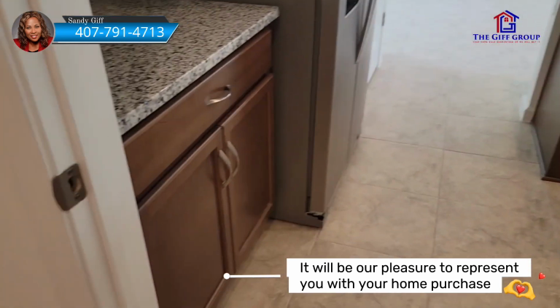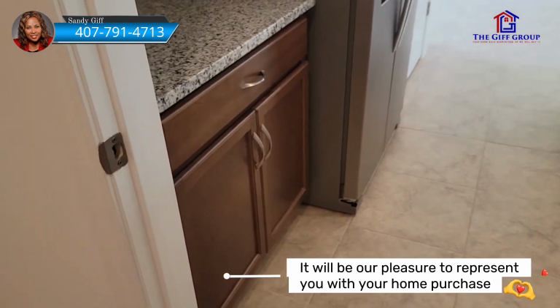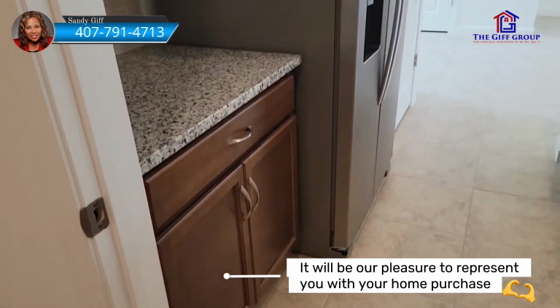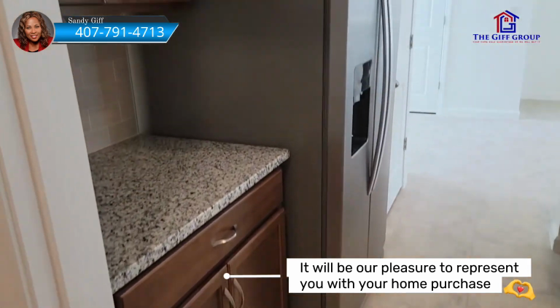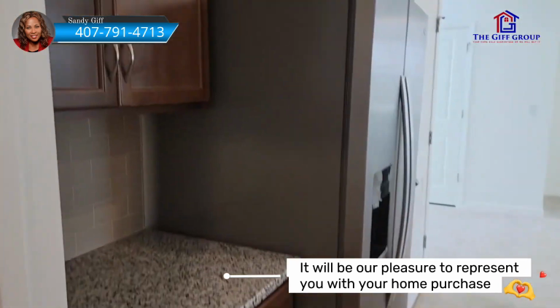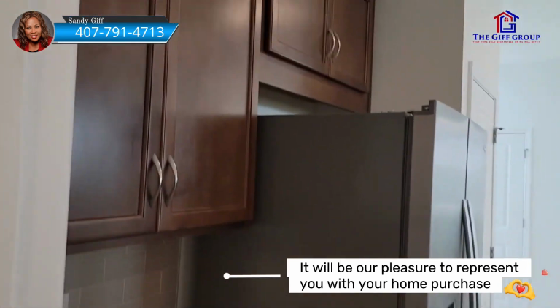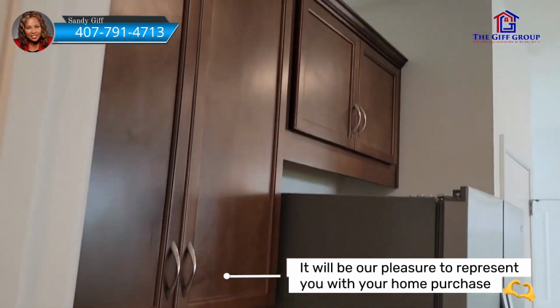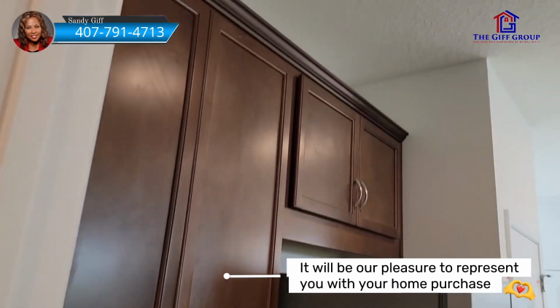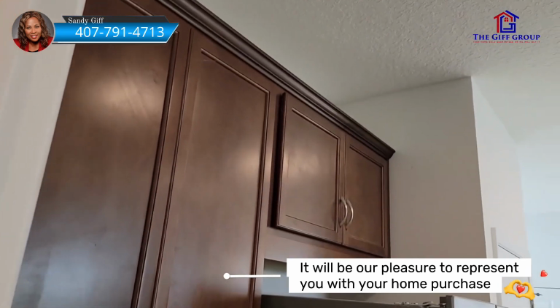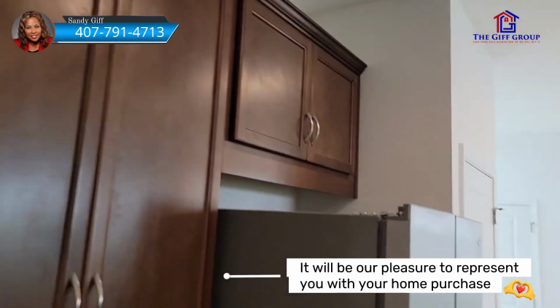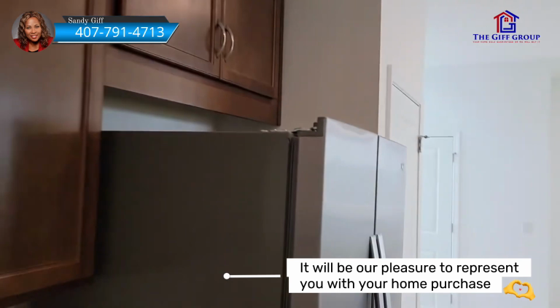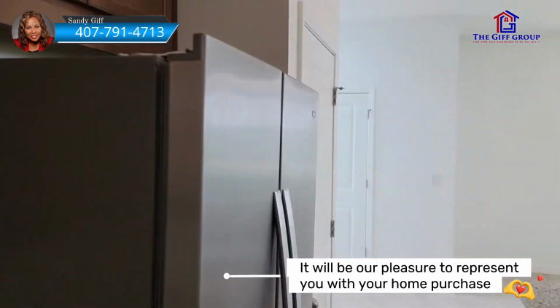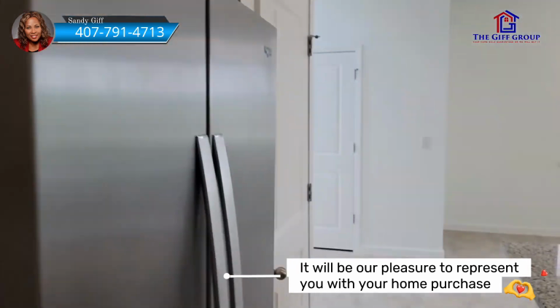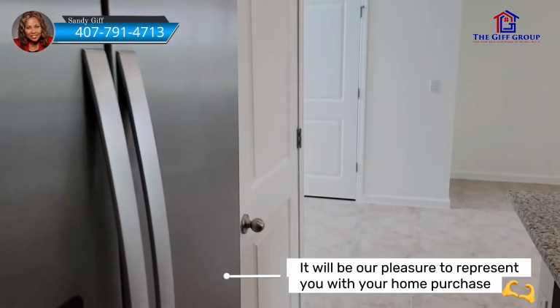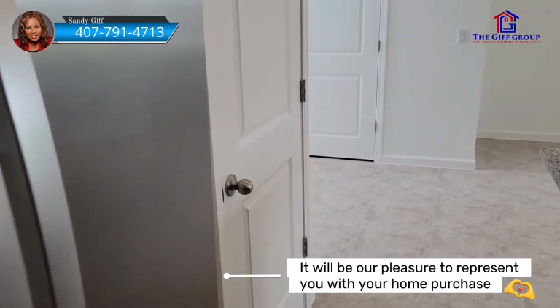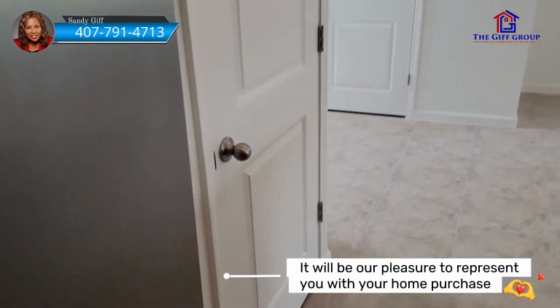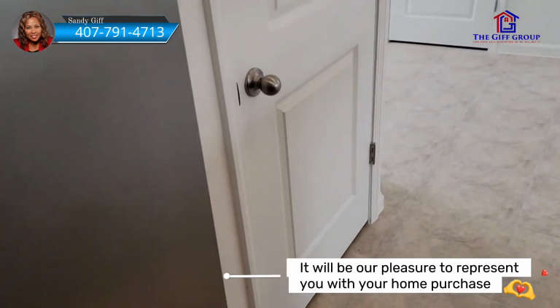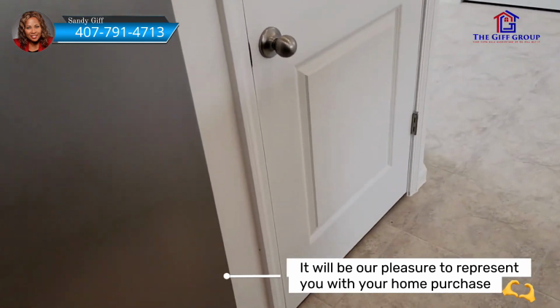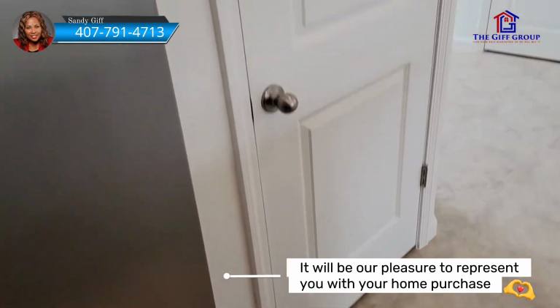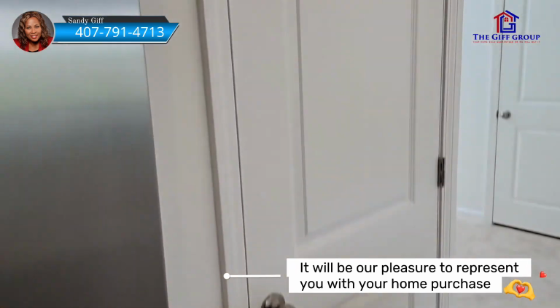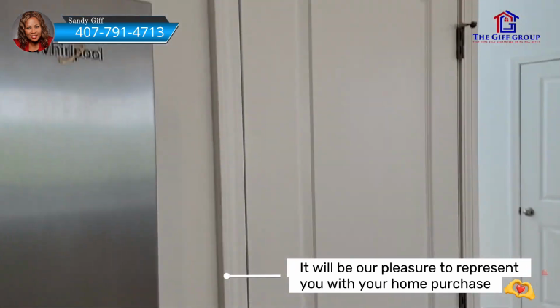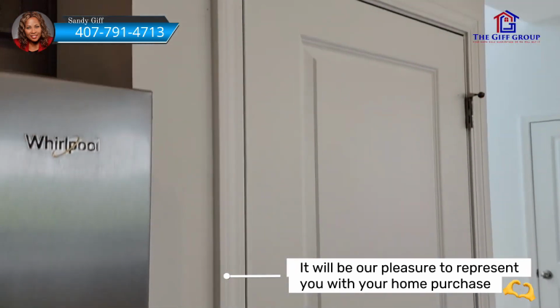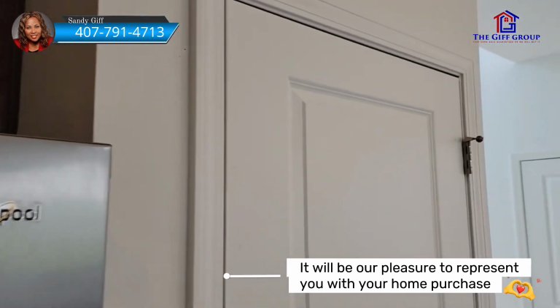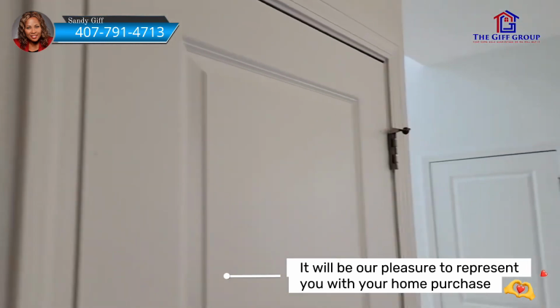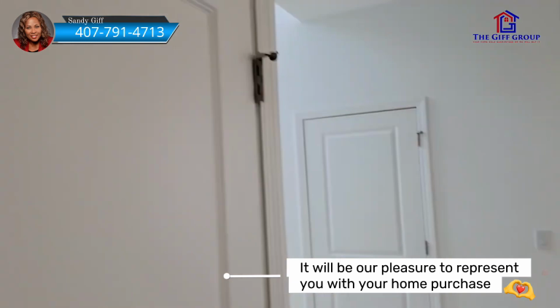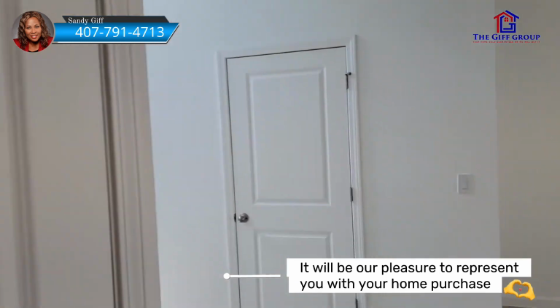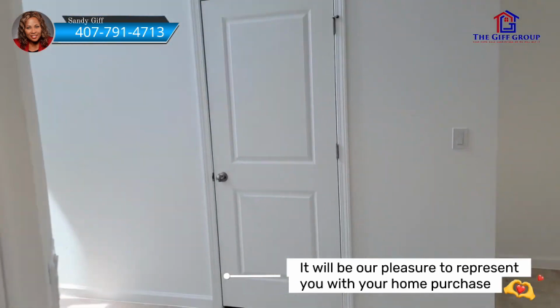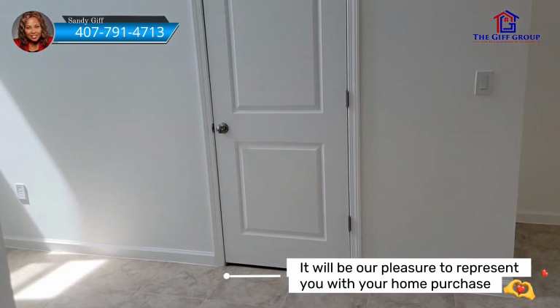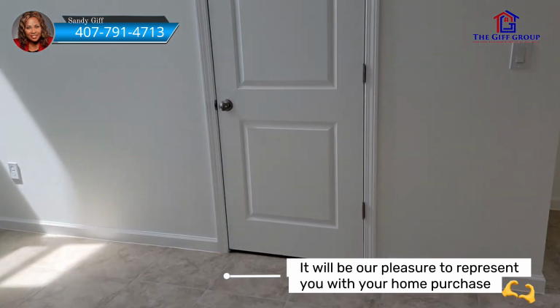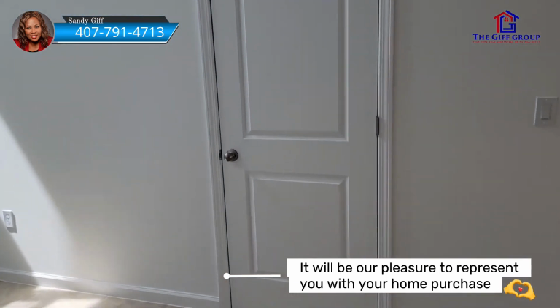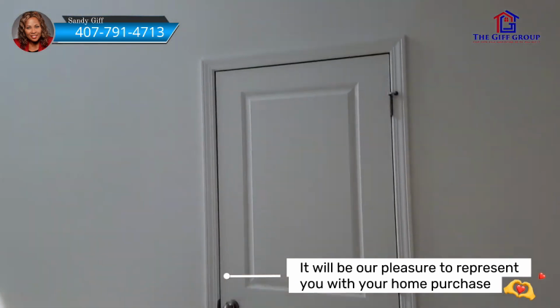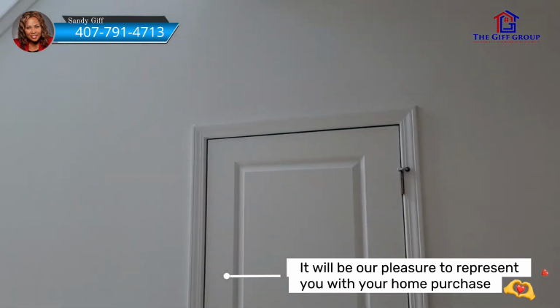This is a little butler's pantry here. And we have the regular pantry here as well. Across from there, that door we're looking at is the half bath.